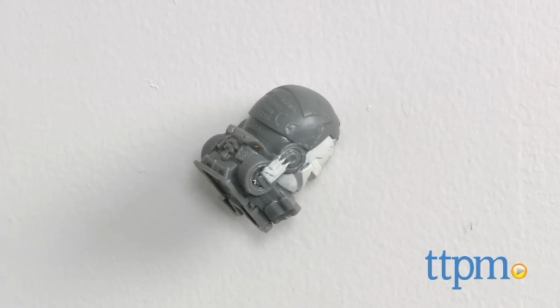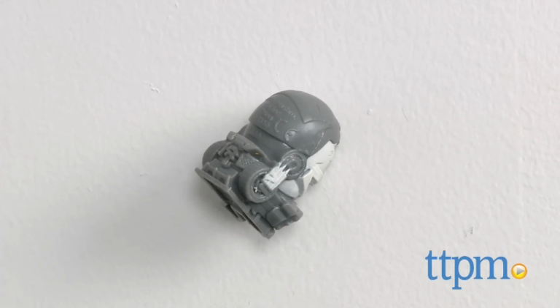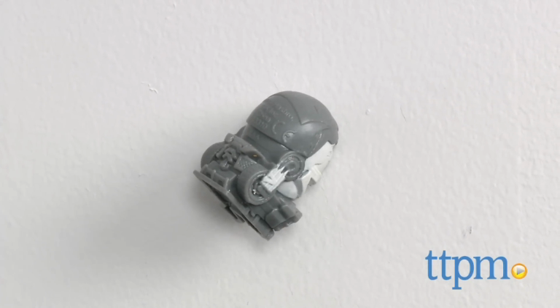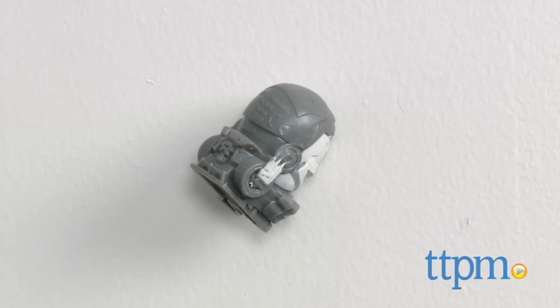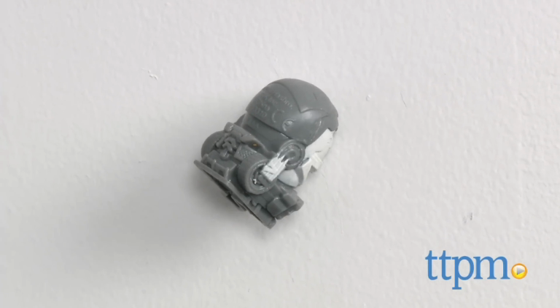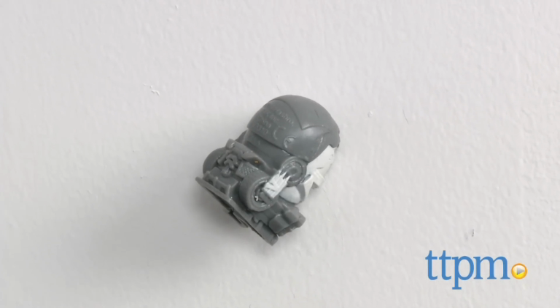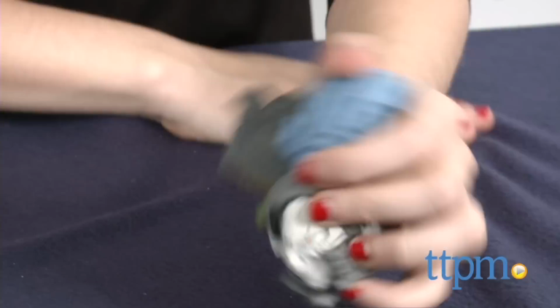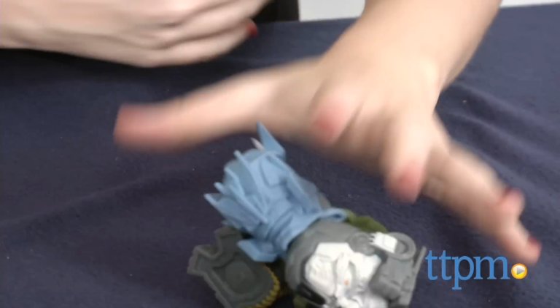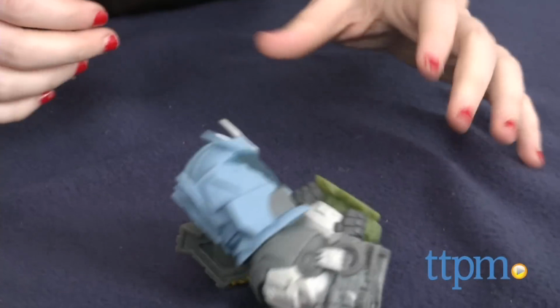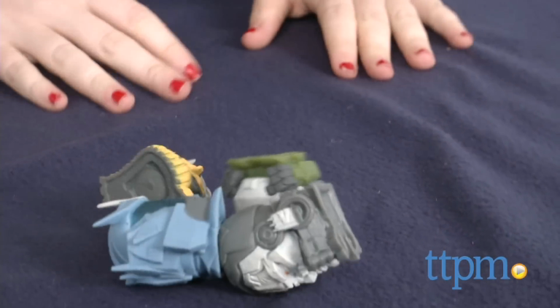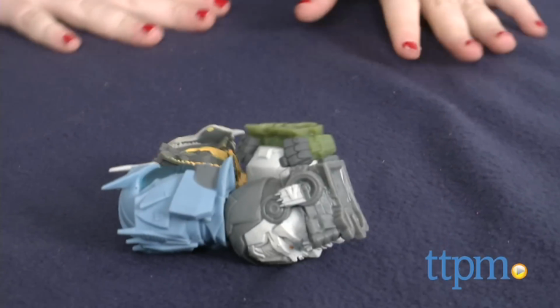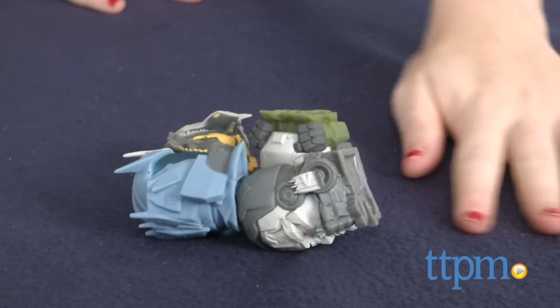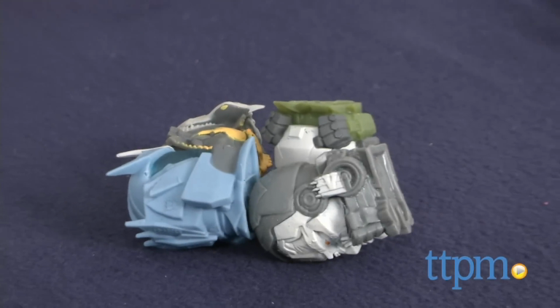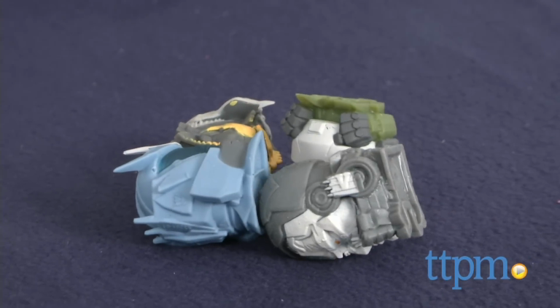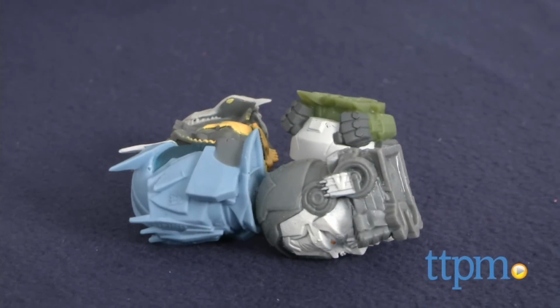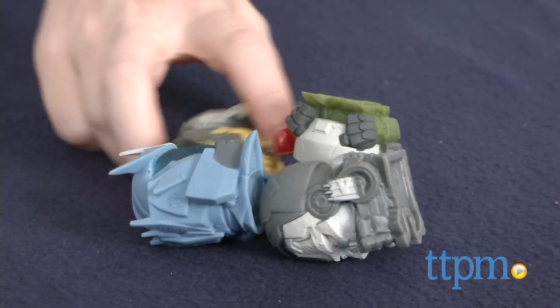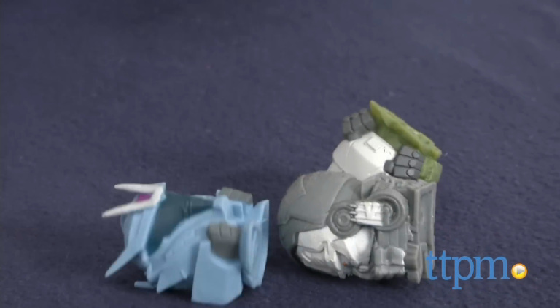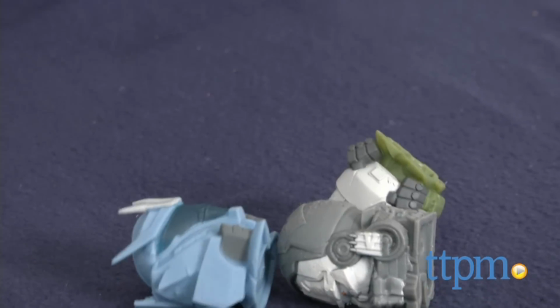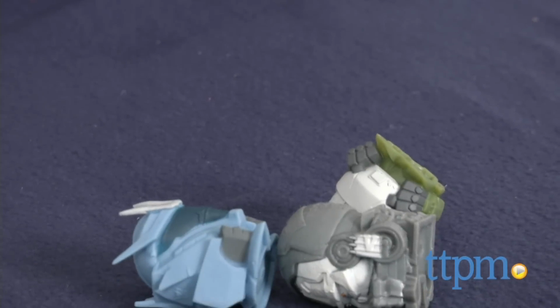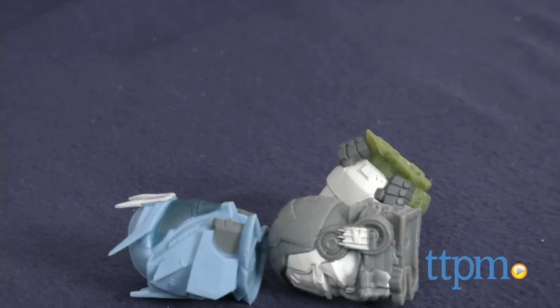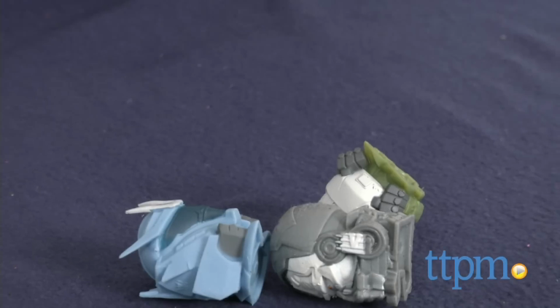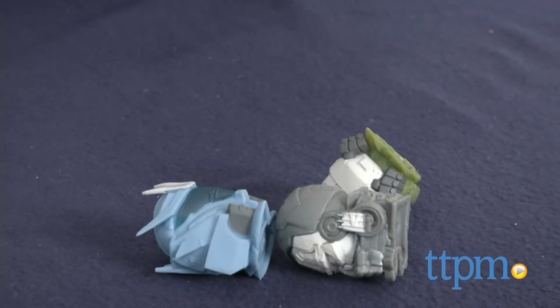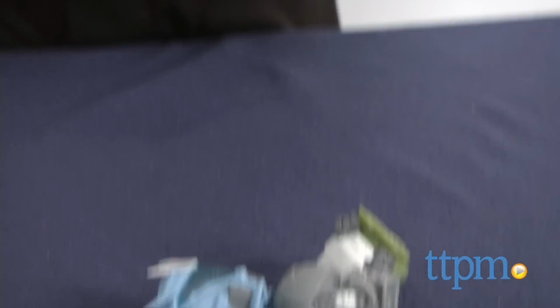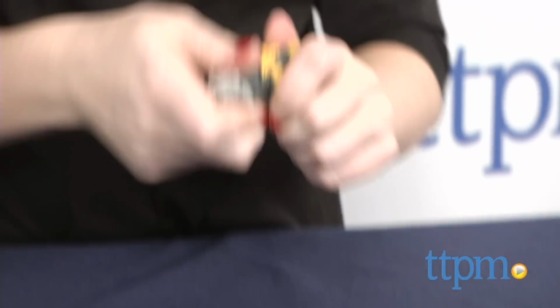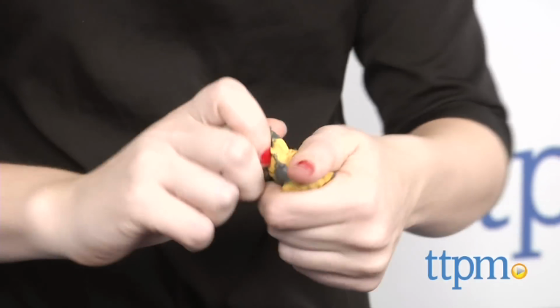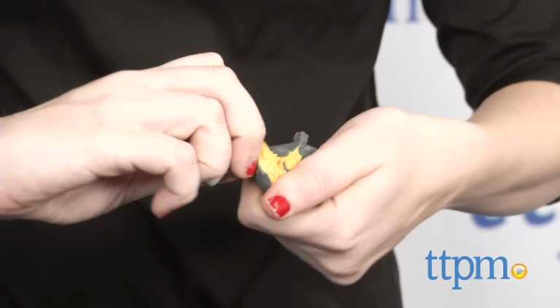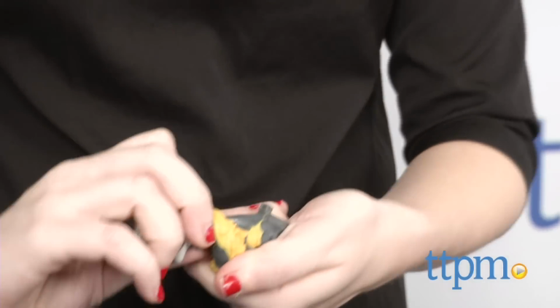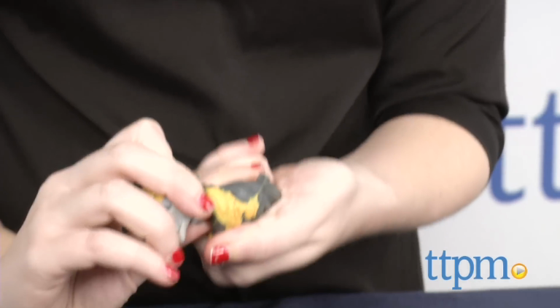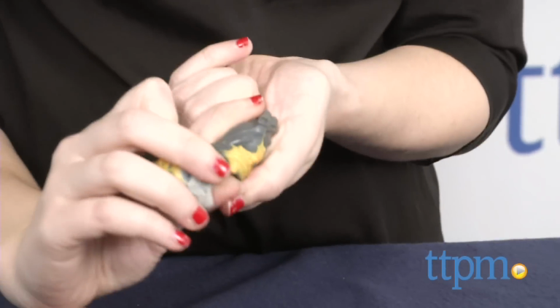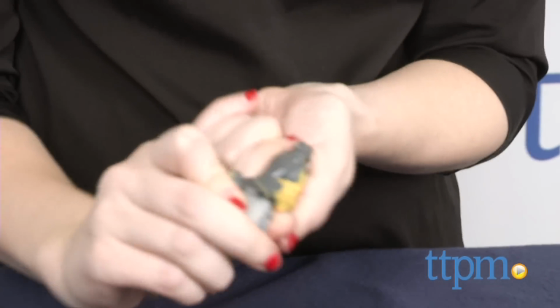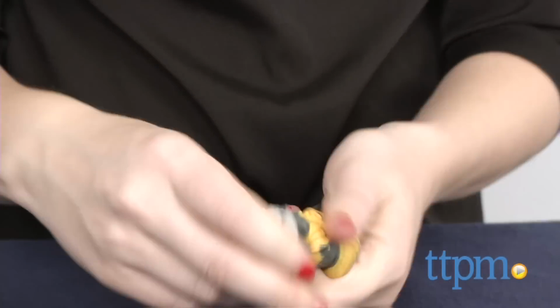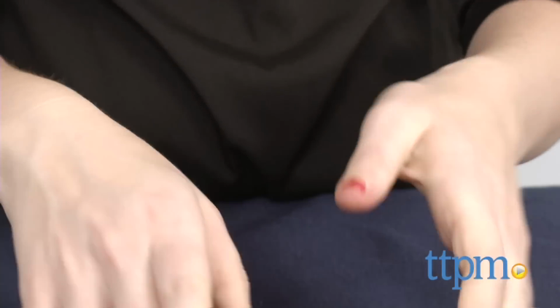However, kids will certainly like the collectability of the Mash'ems, especially for Transformers fans. And they can be a solid, pocket-sized toy to entertain.